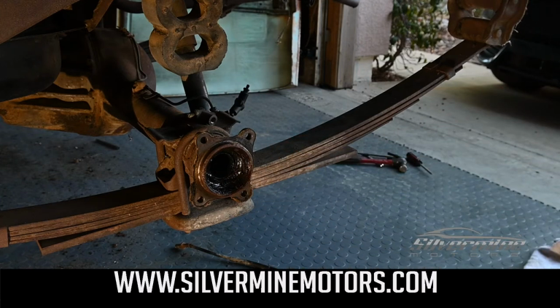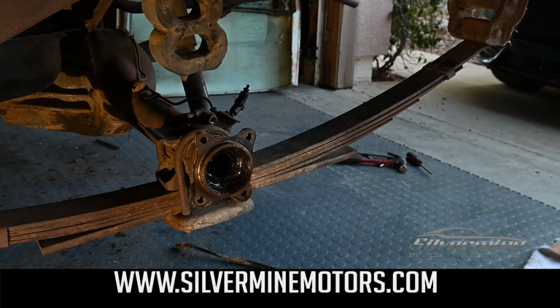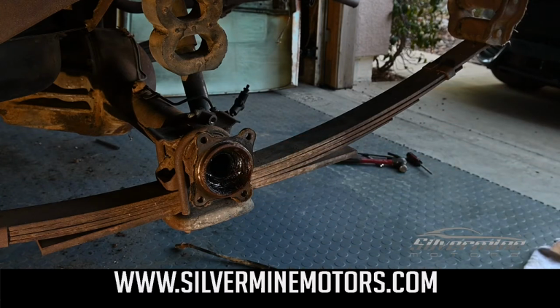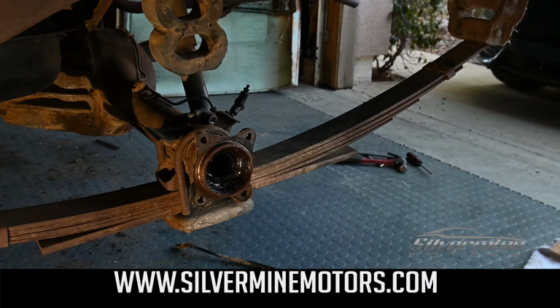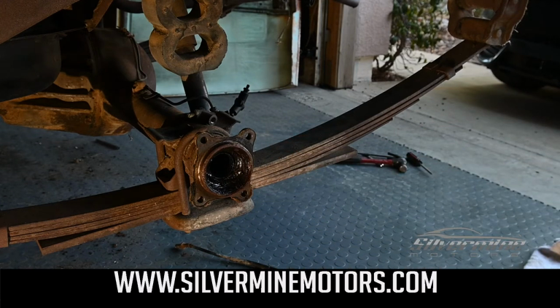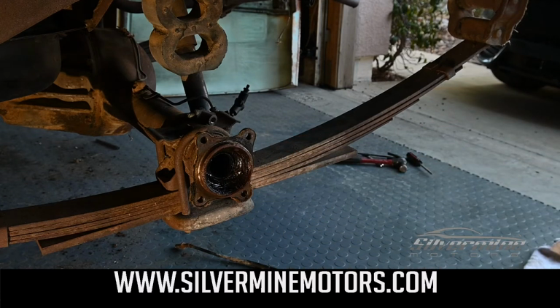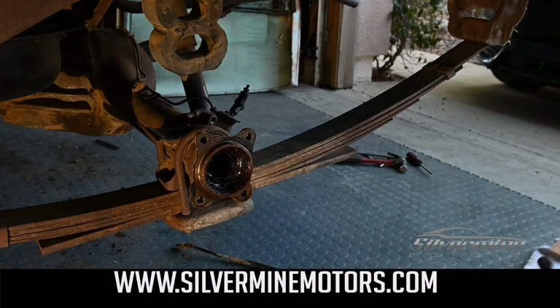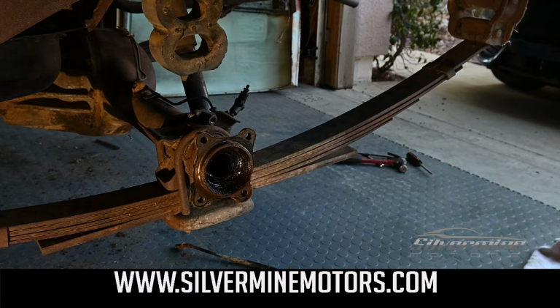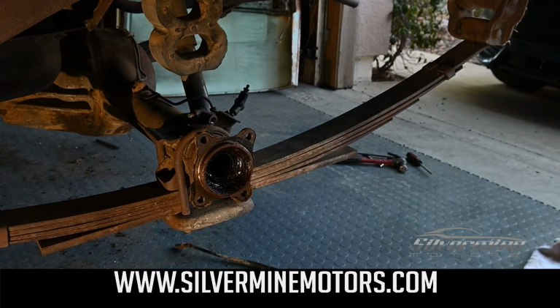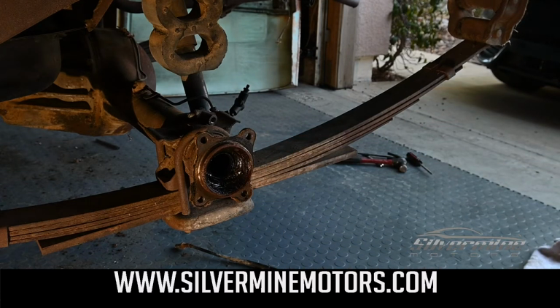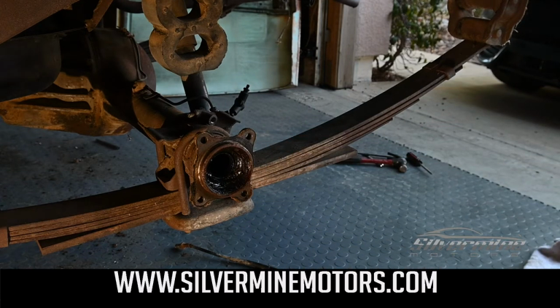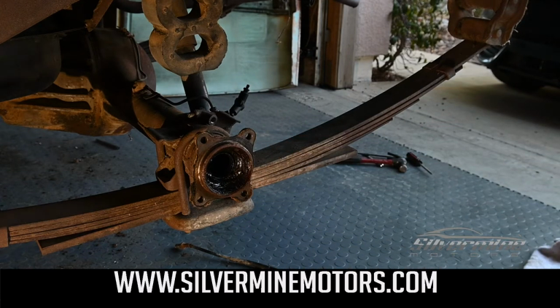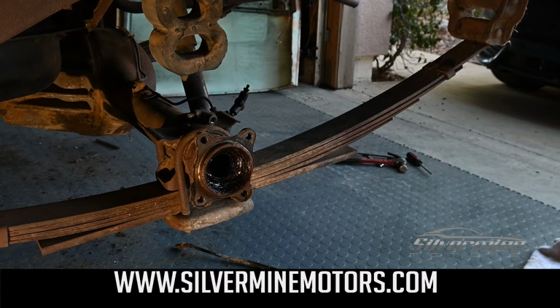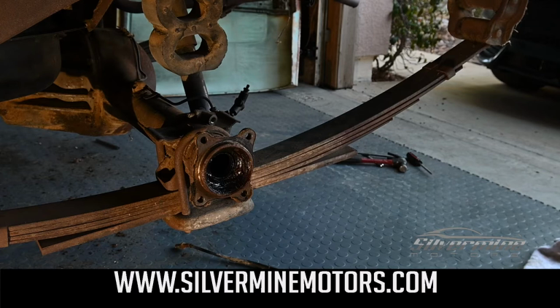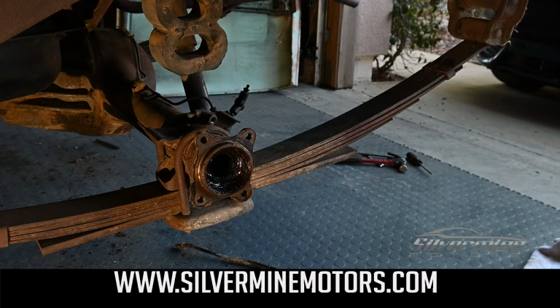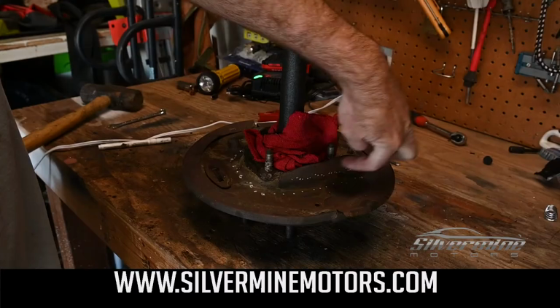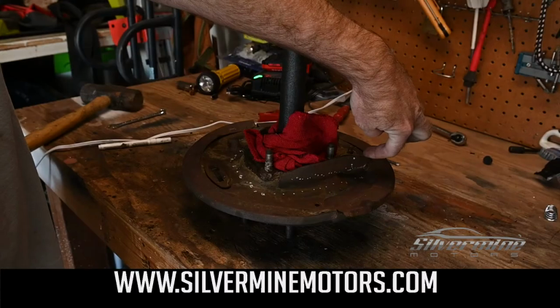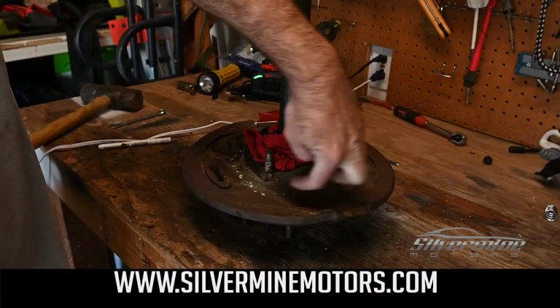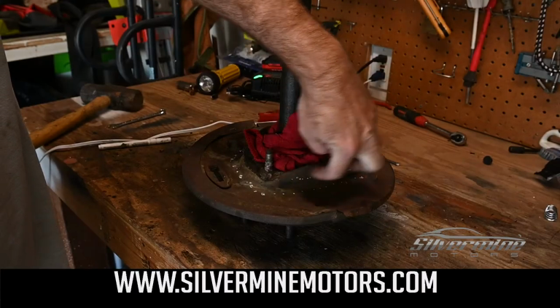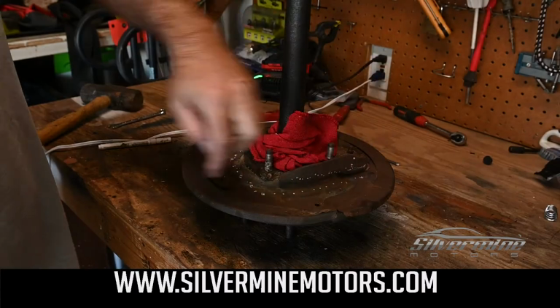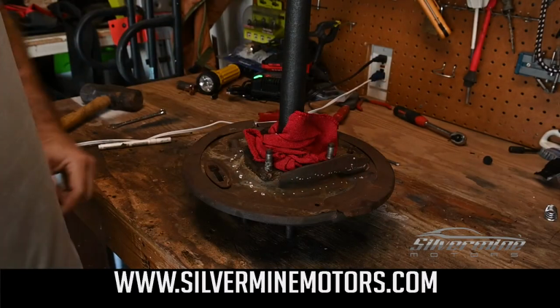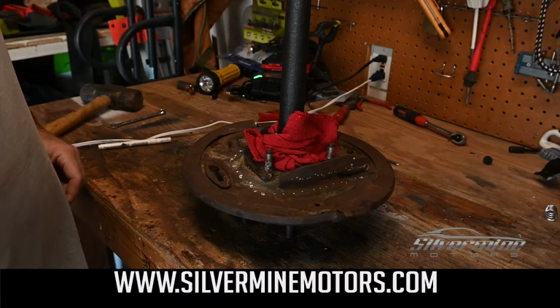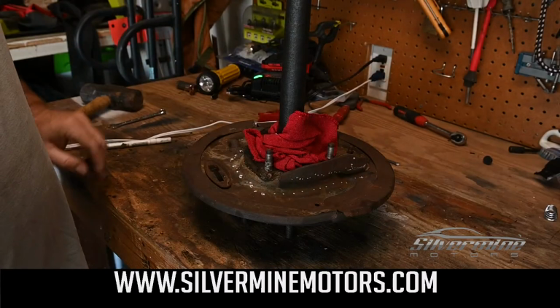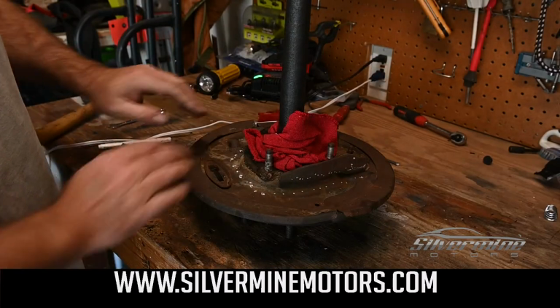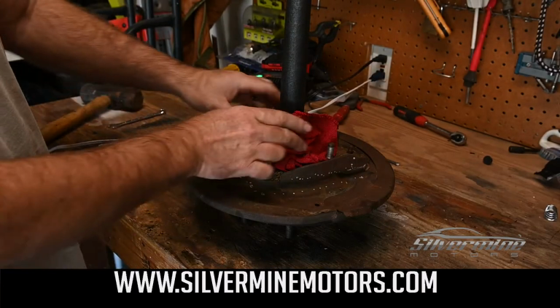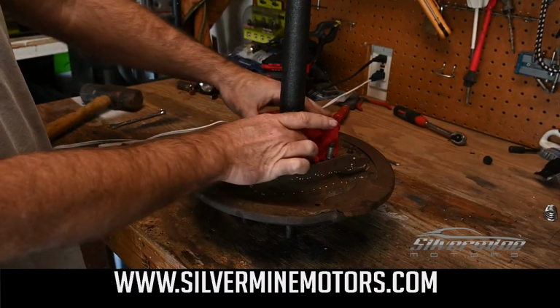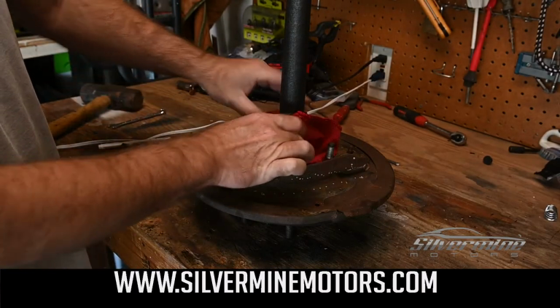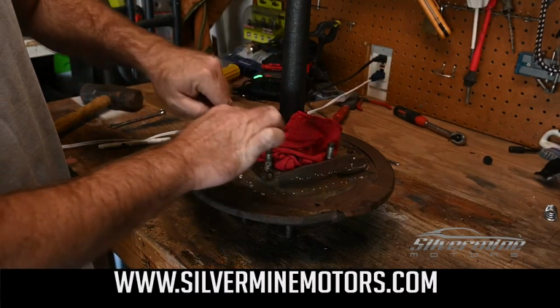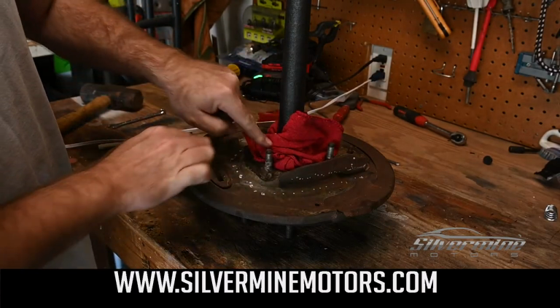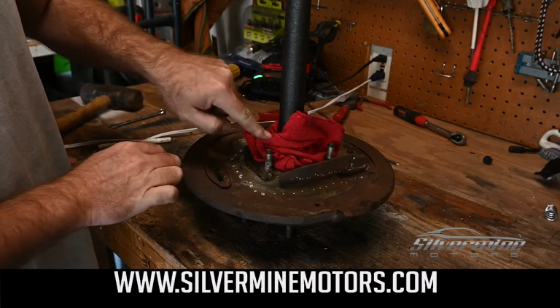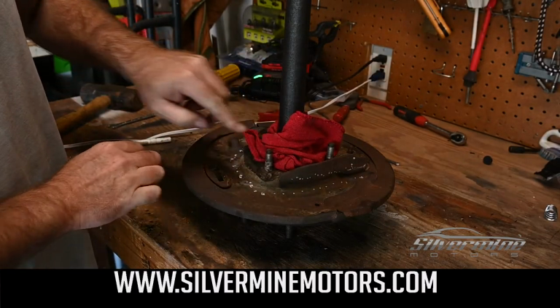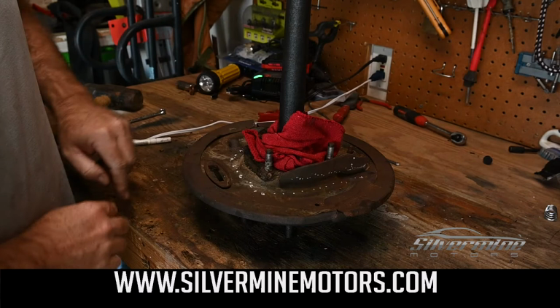We cut the emergency brake line because we knew we would be replacing it. Here is a rough marking of where we plan to grind on the back cover.